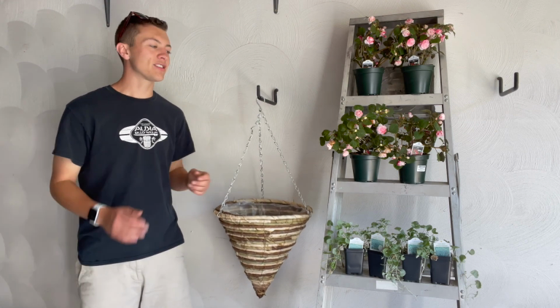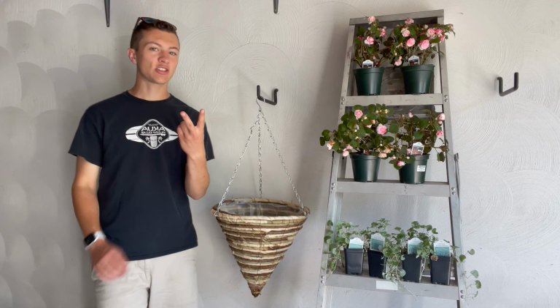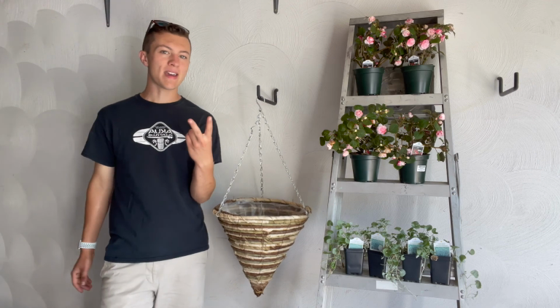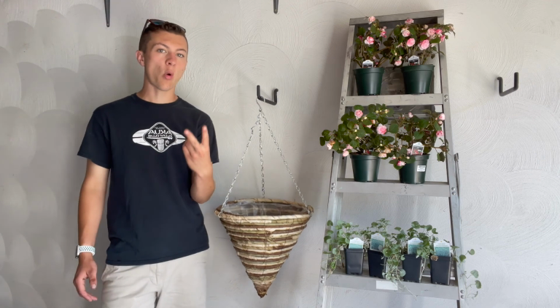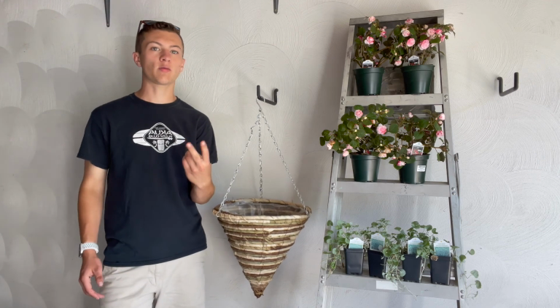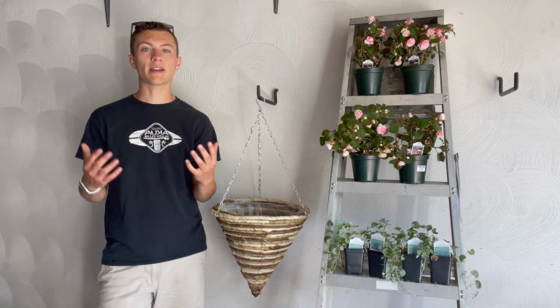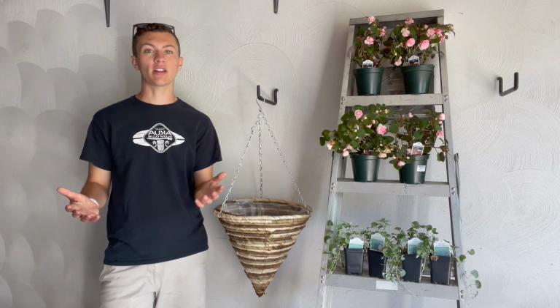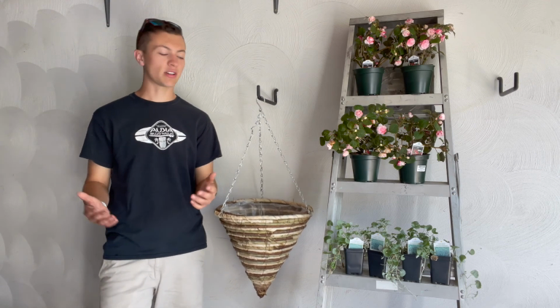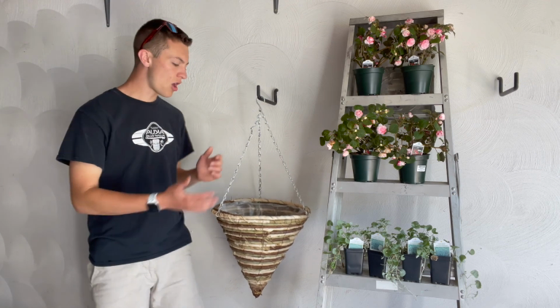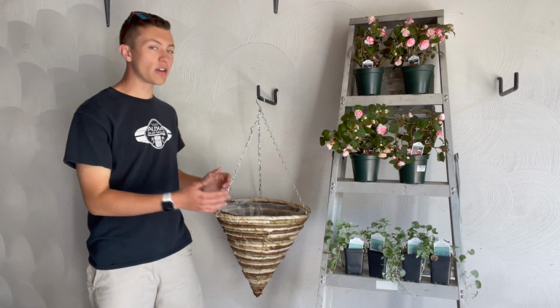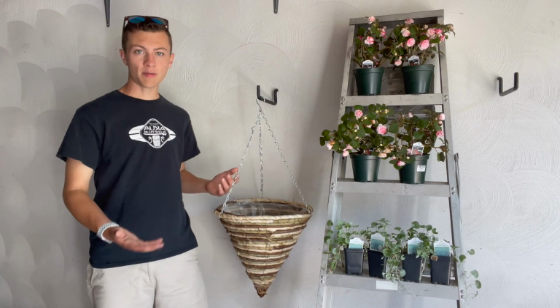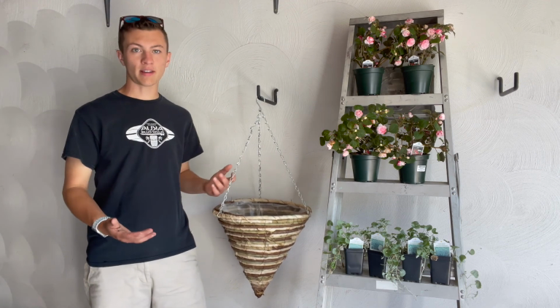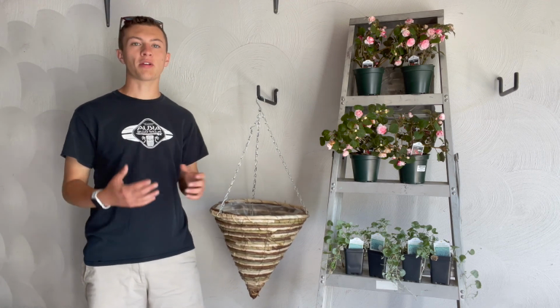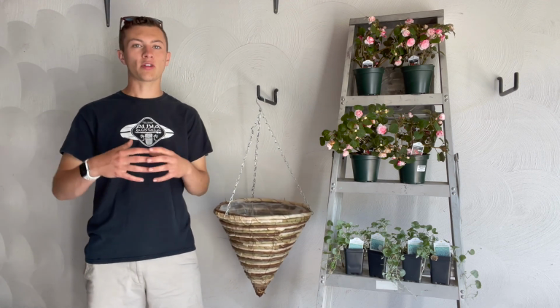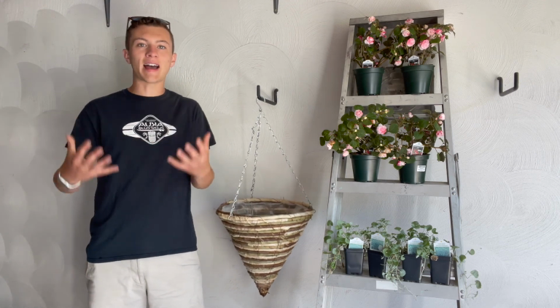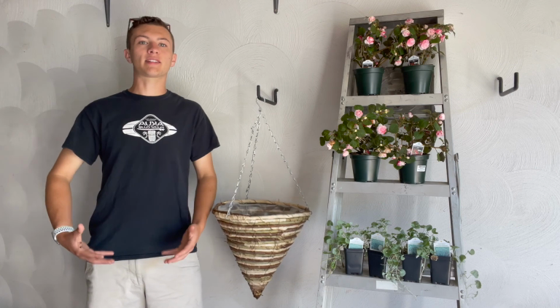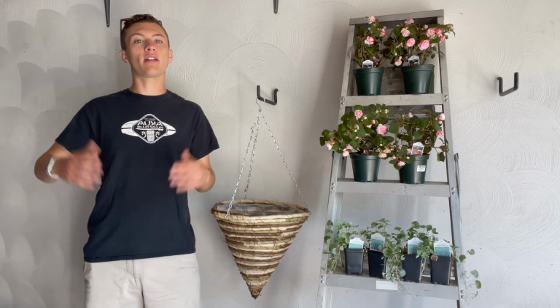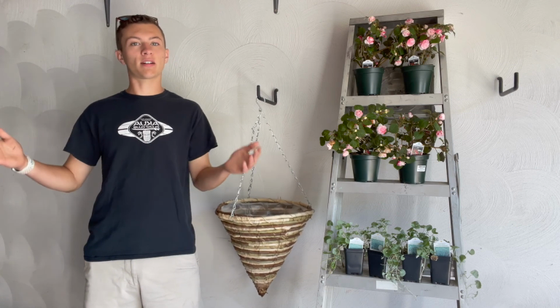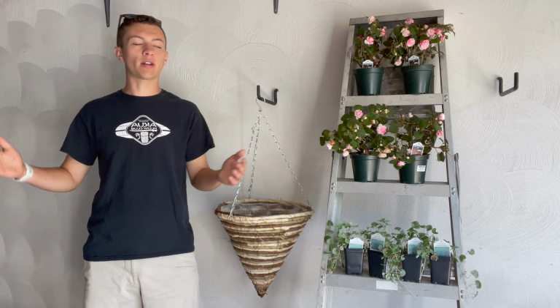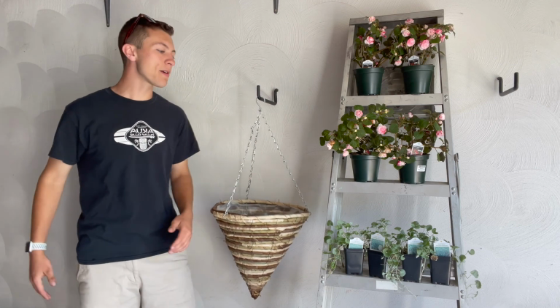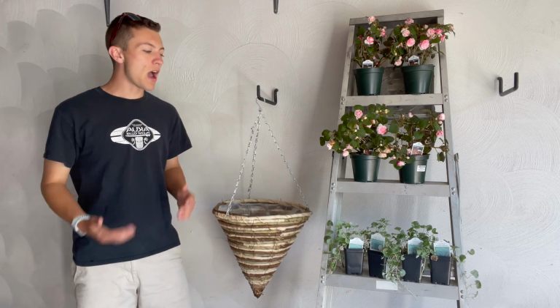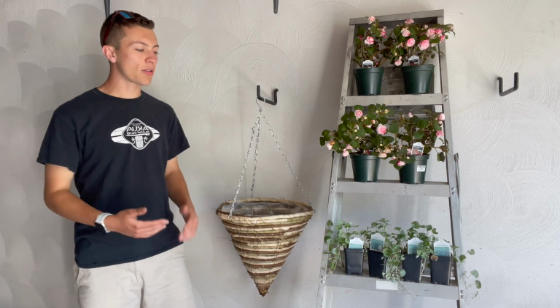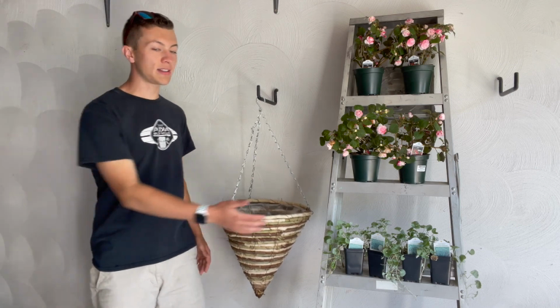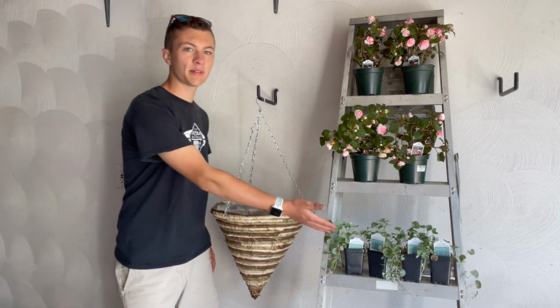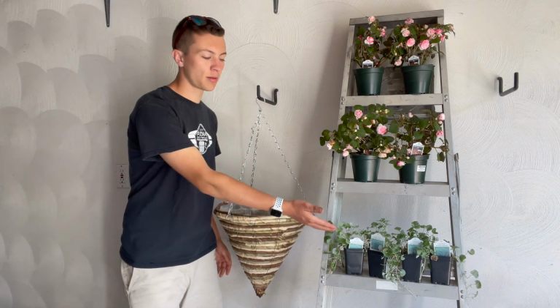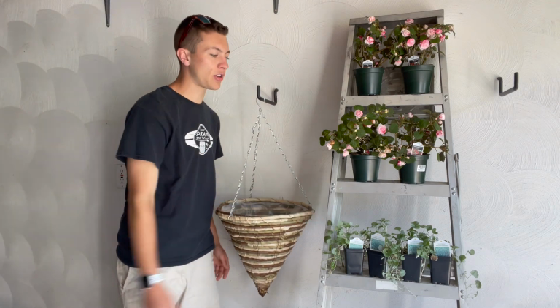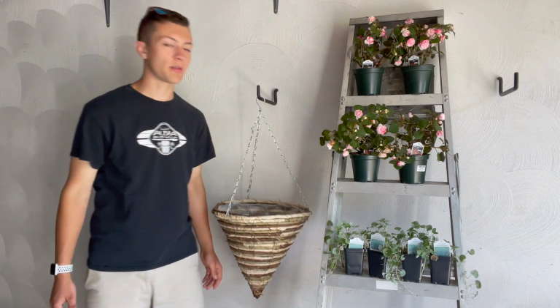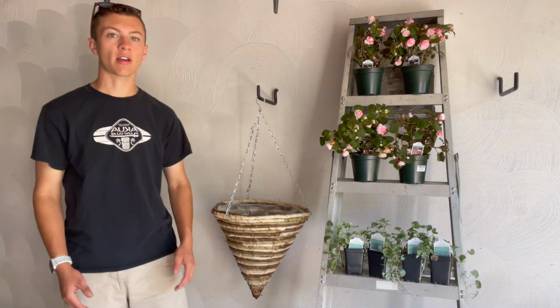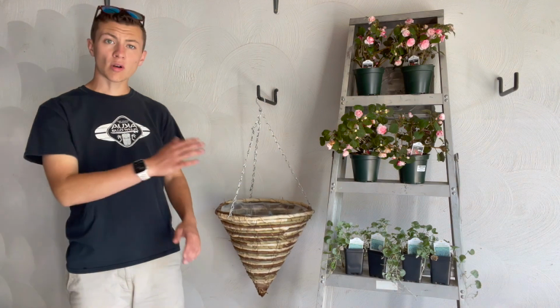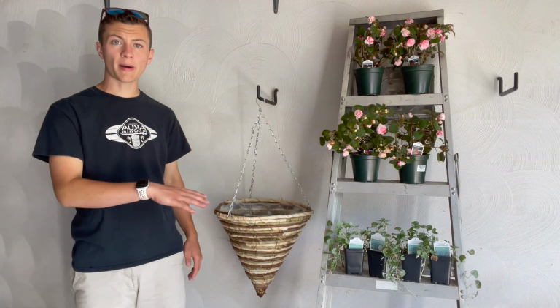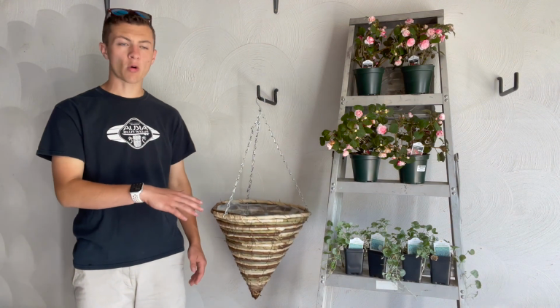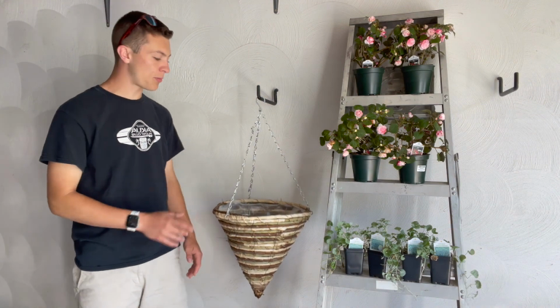There are kind of two main points when you're making a jellyfish container. One, you need it to be hanging so that way you can get that style — like it's kind of floating in the air. And the other thing is this particular plant that you want to be using. I'll talk about that more in a little bit.